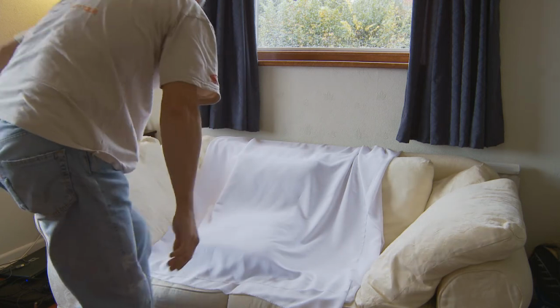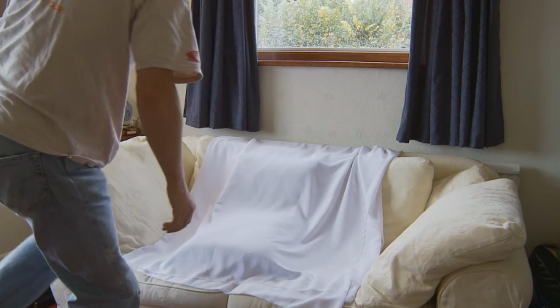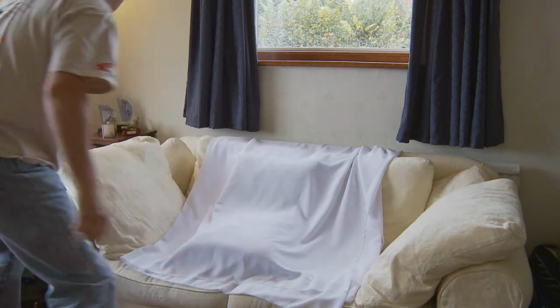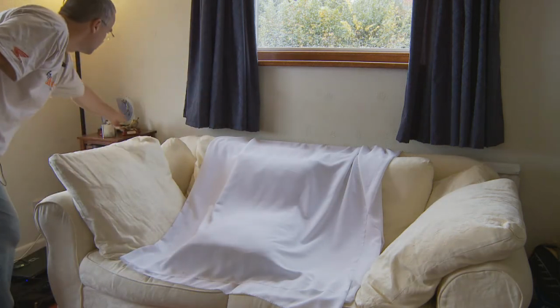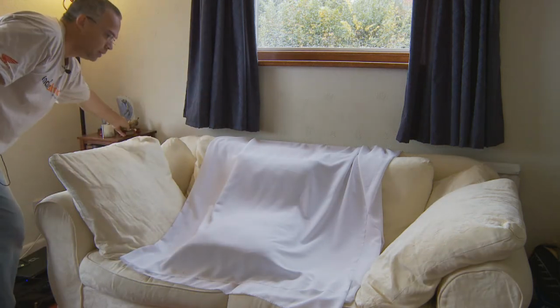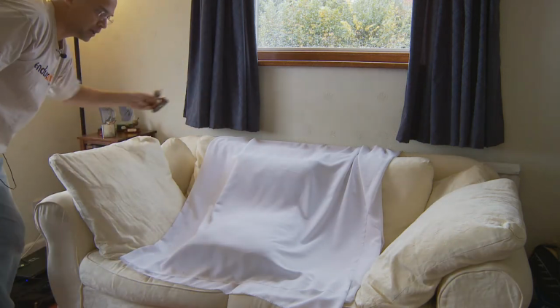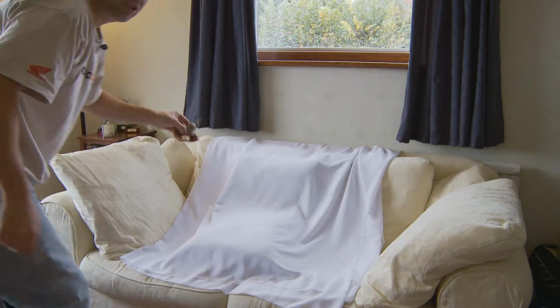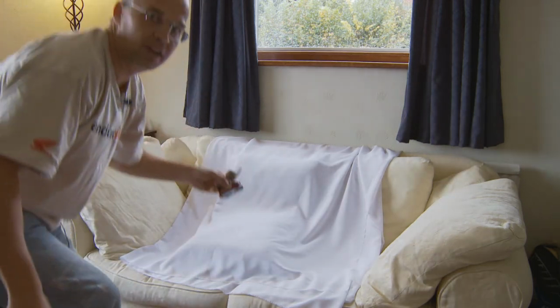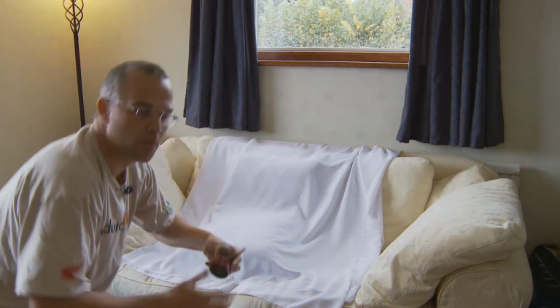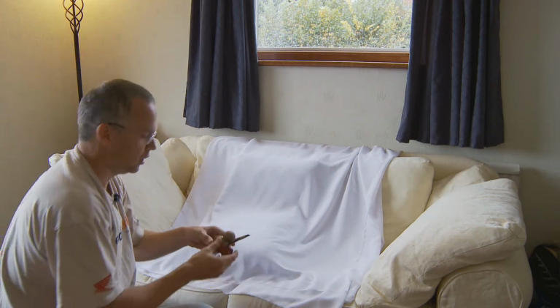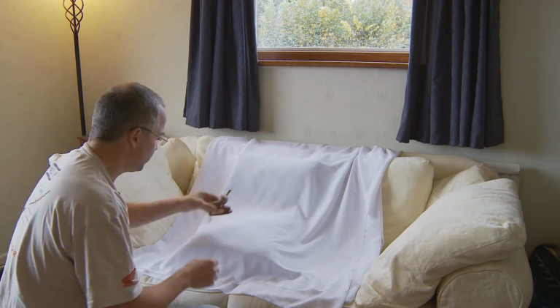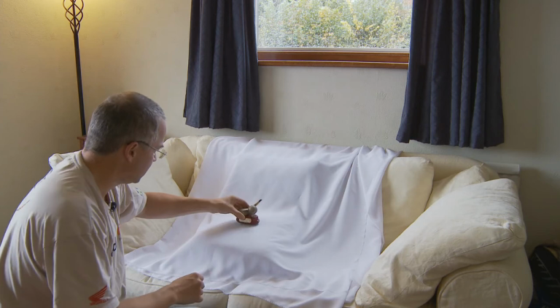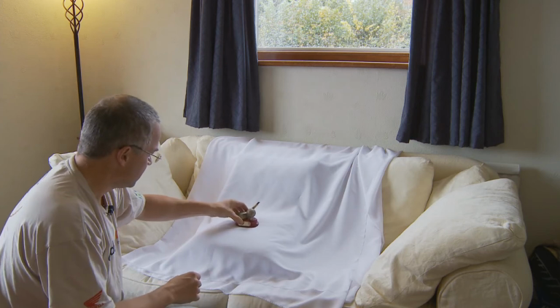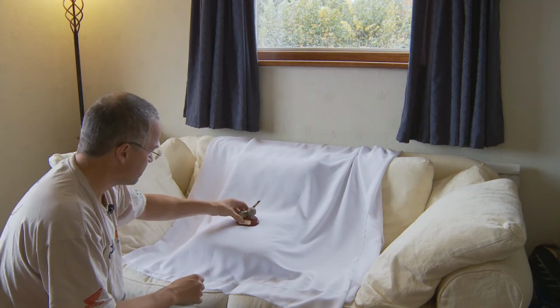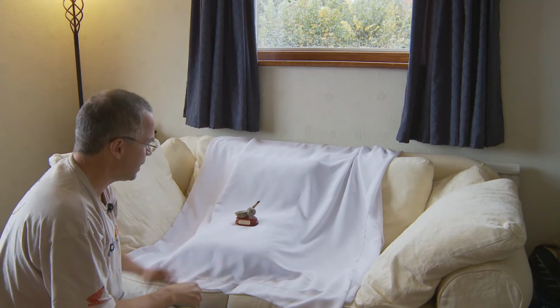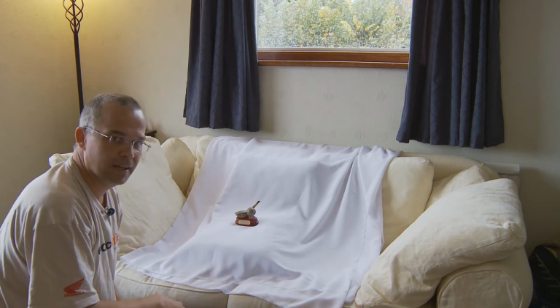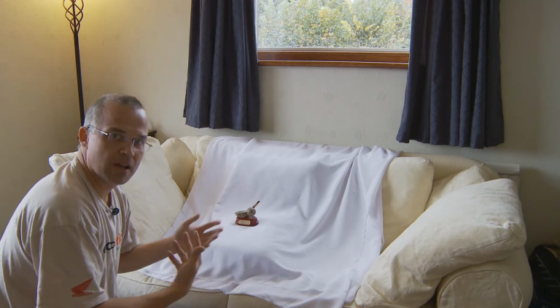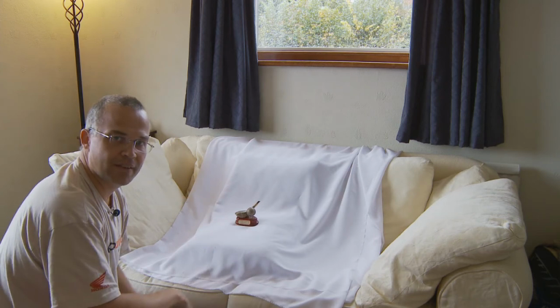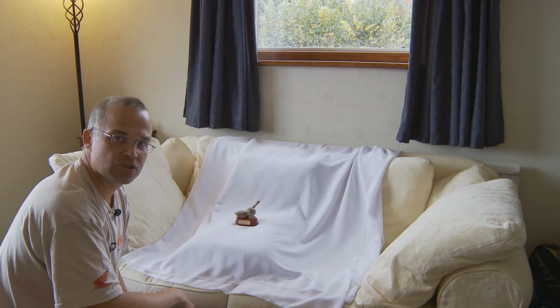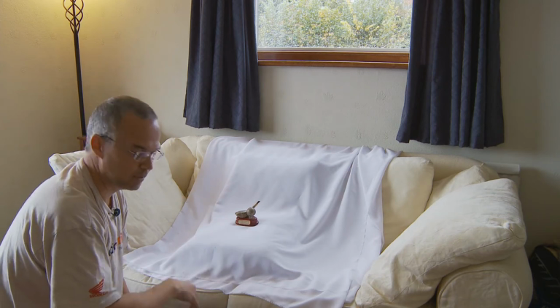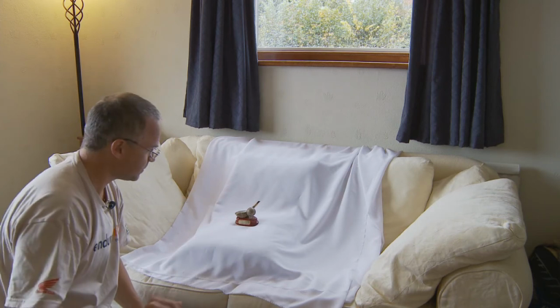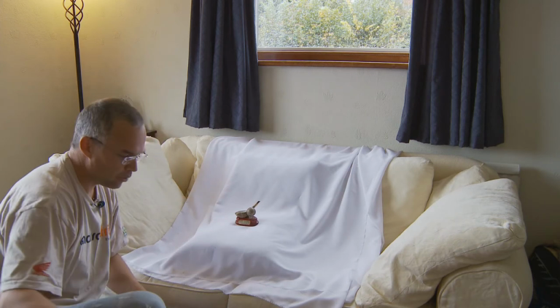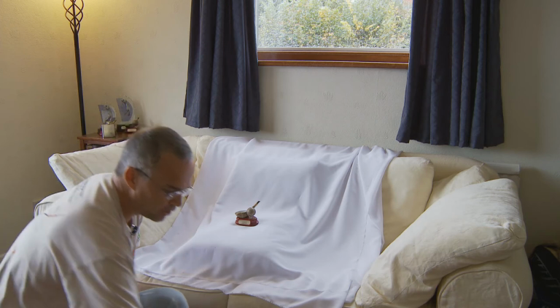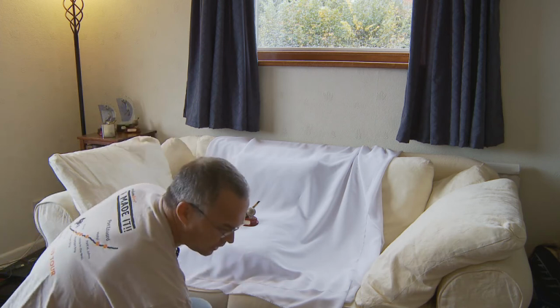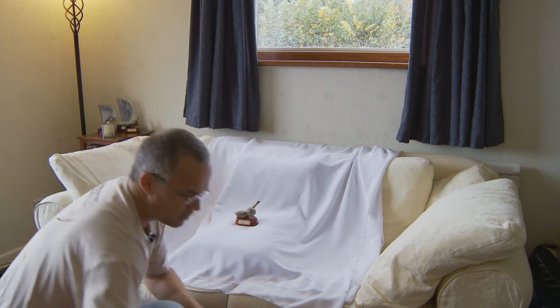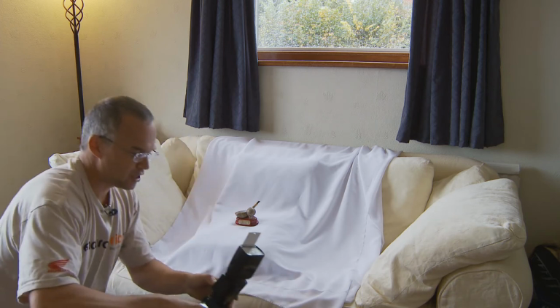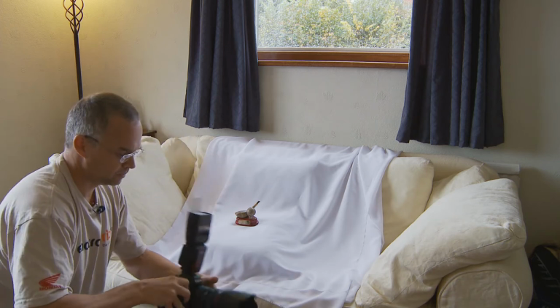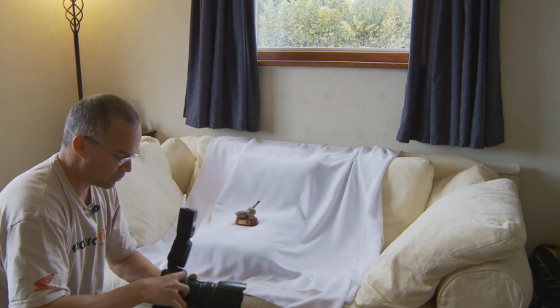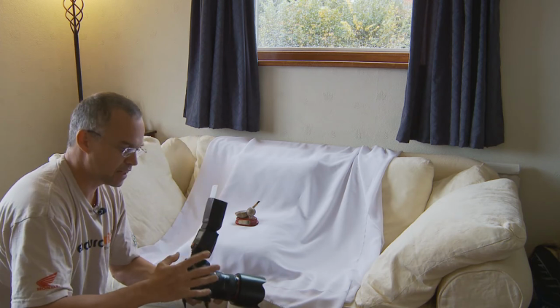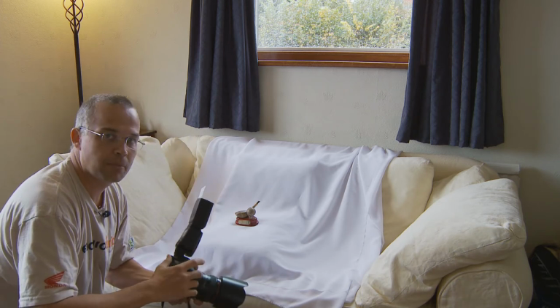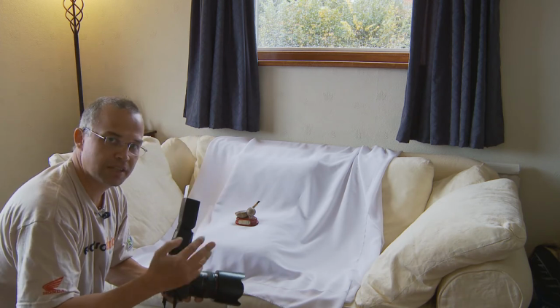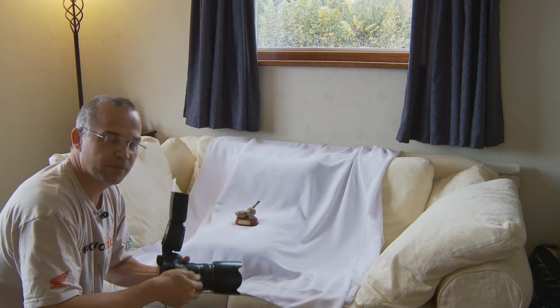Now all we need is an object to photograph. I'm going to use one of my golf trophies that I won for the longest drive this year. Simply place that there and there you have it — that's your studio. Switch the flash on; the camera's all ready to go with those settings.